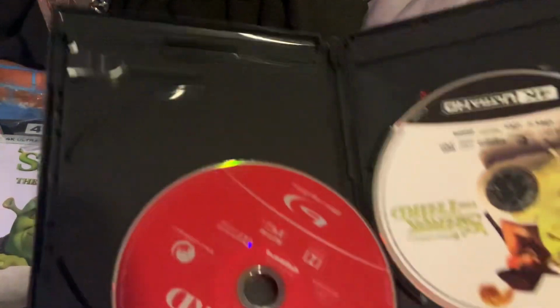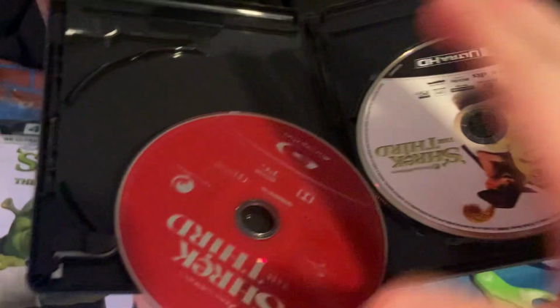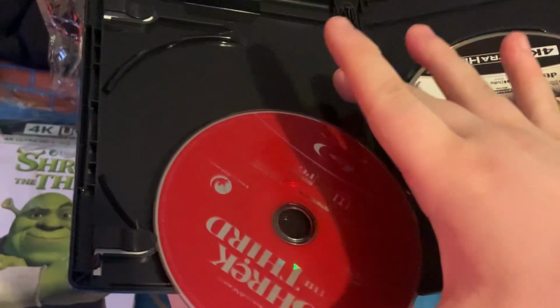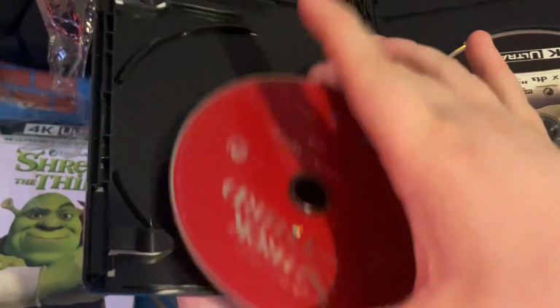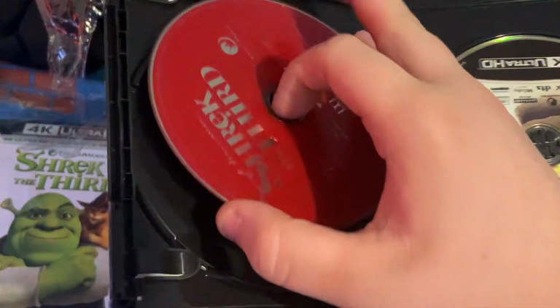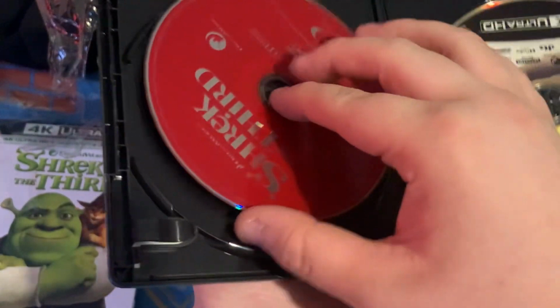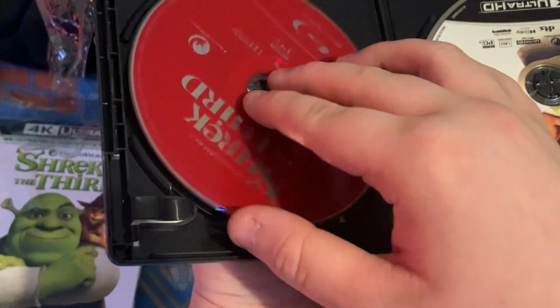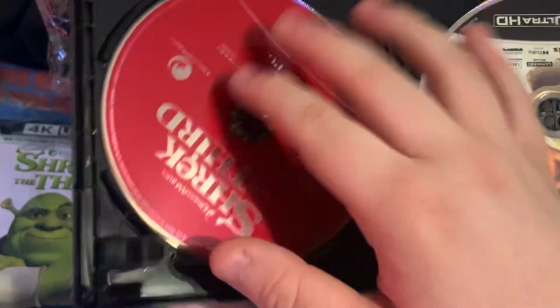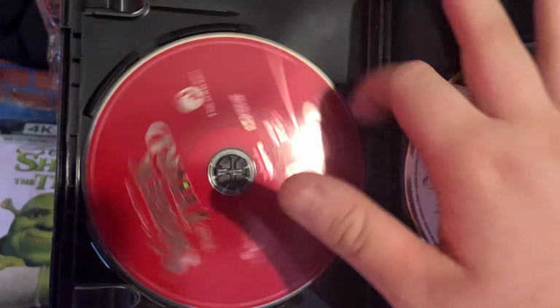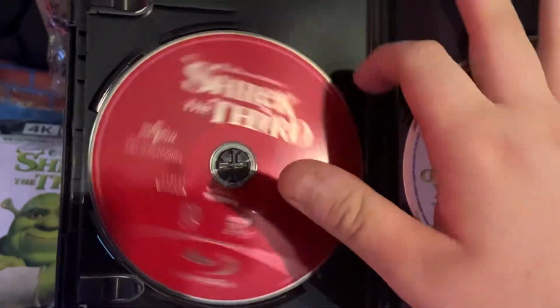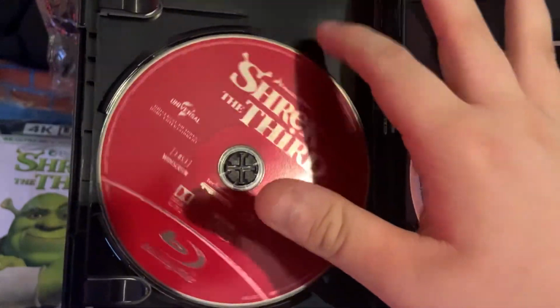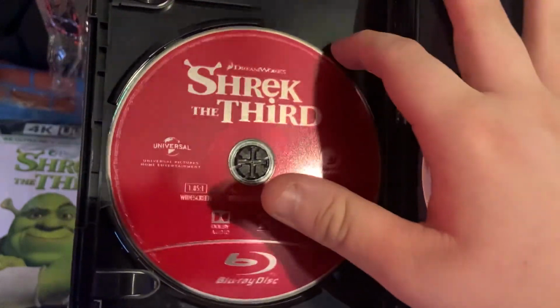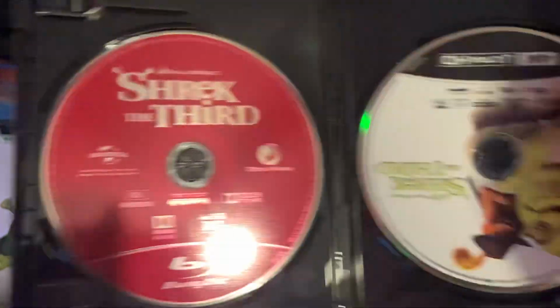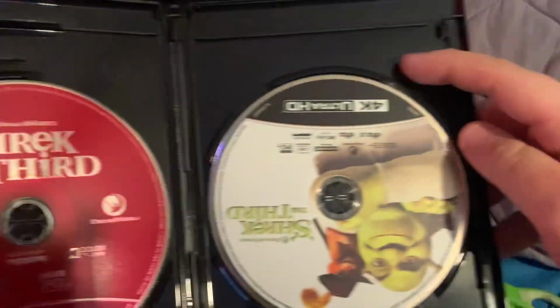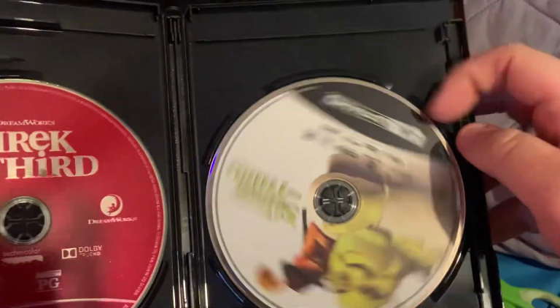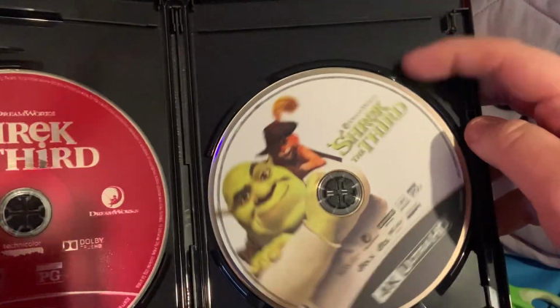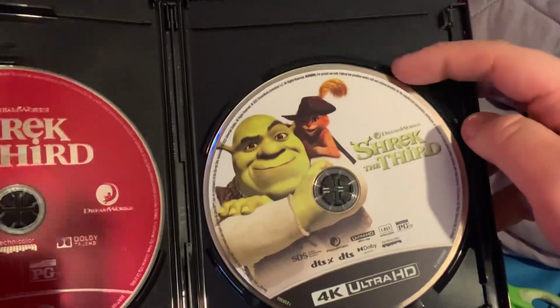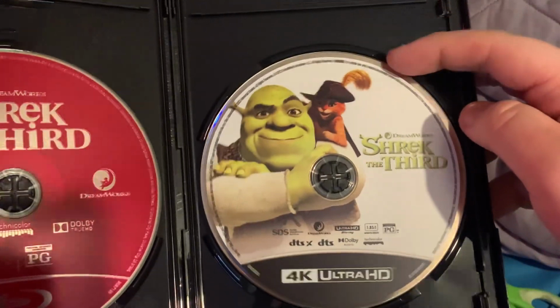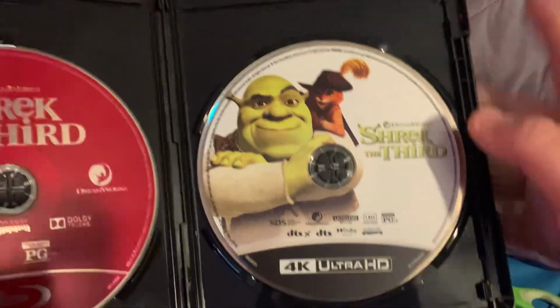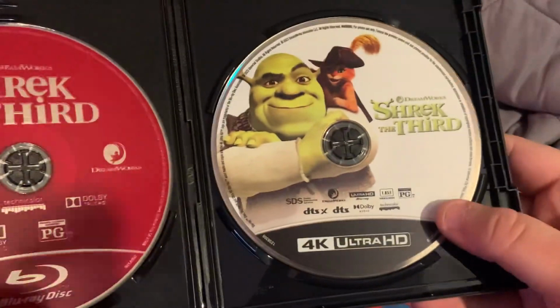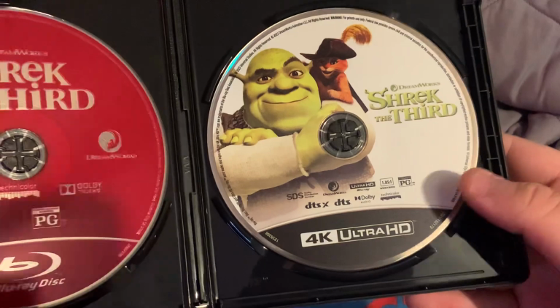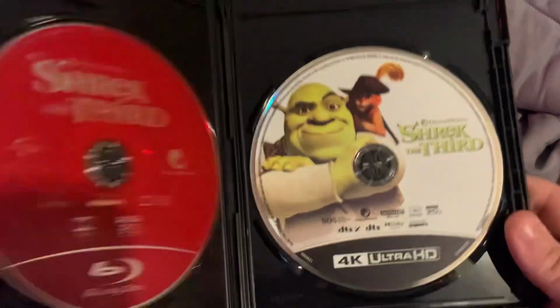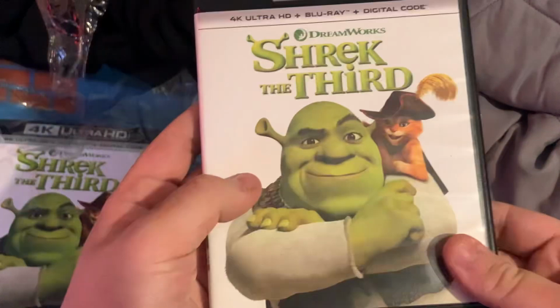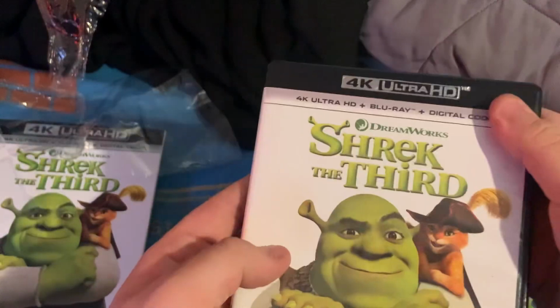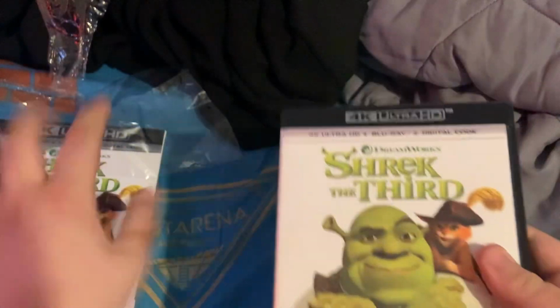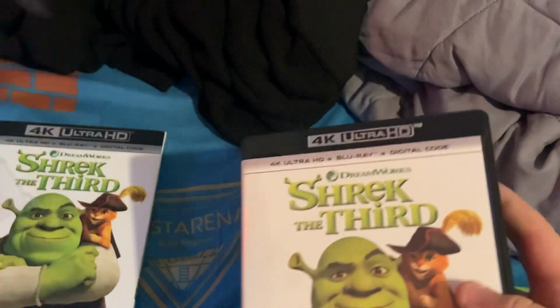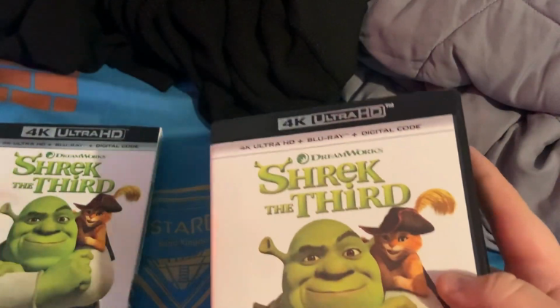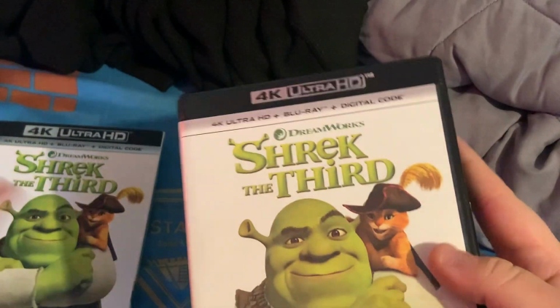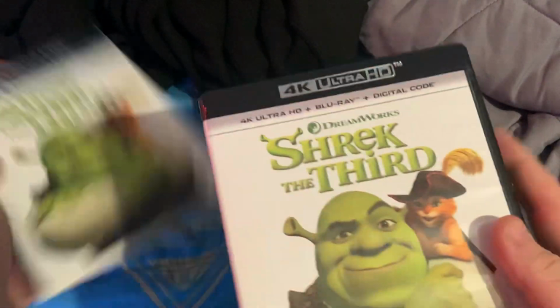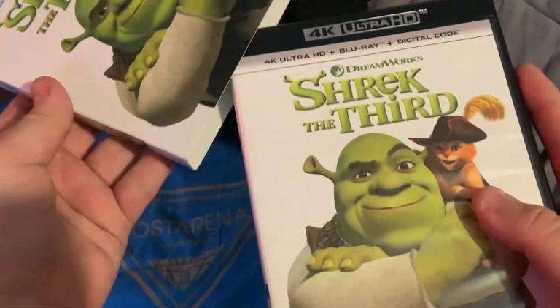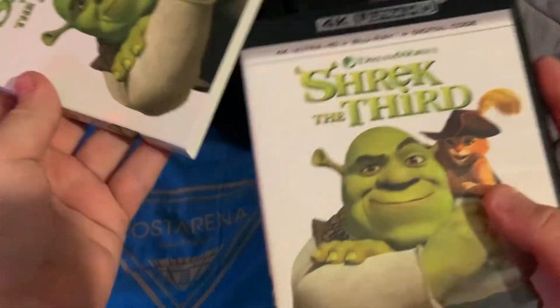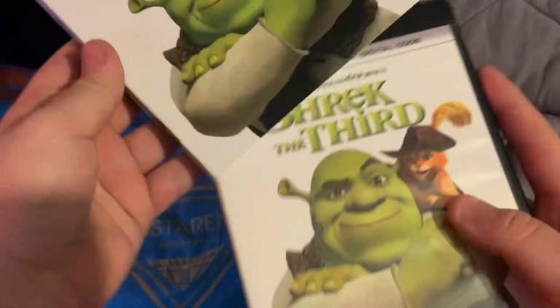So, right here I got a flowing disc, Shrek the 3rd on Blu-ray, and then Shrek the 3rd on 4K. That was very difficult to open.